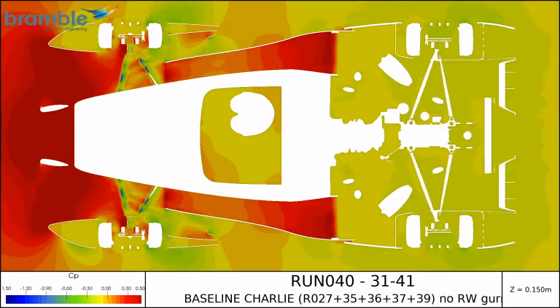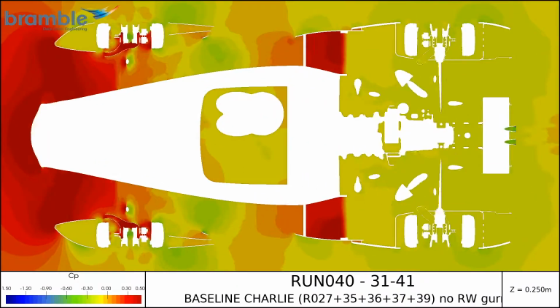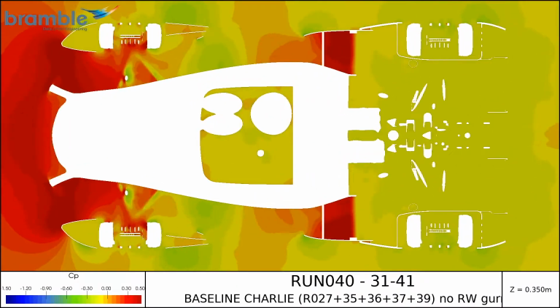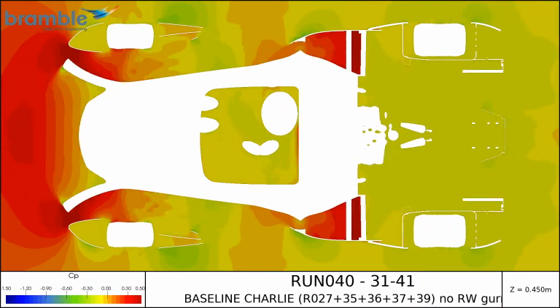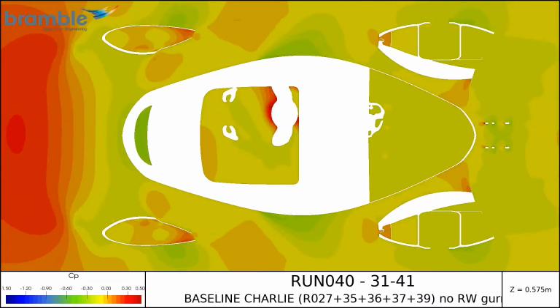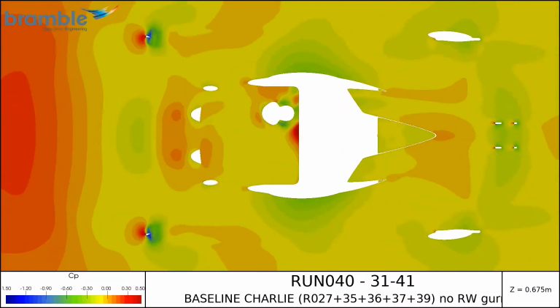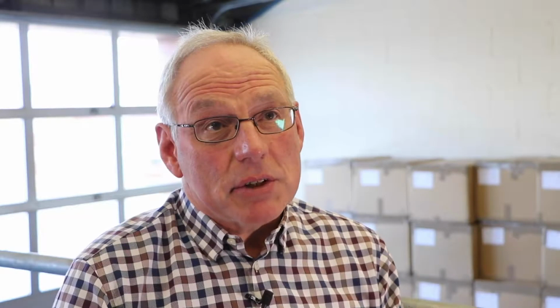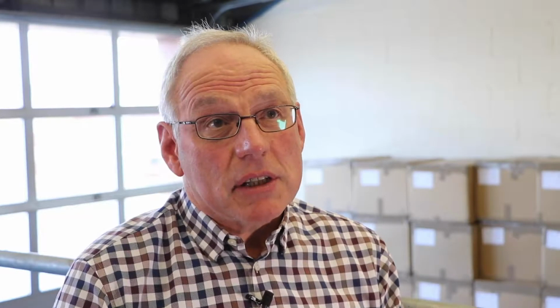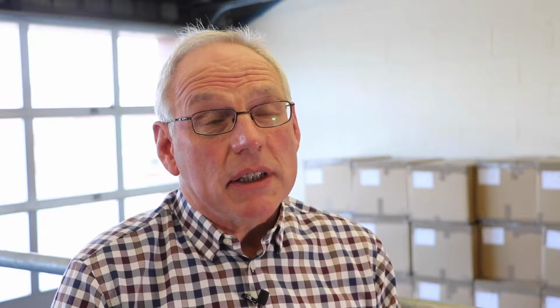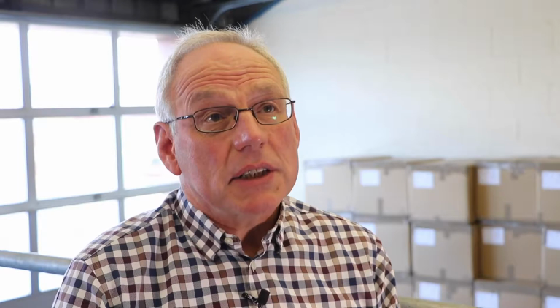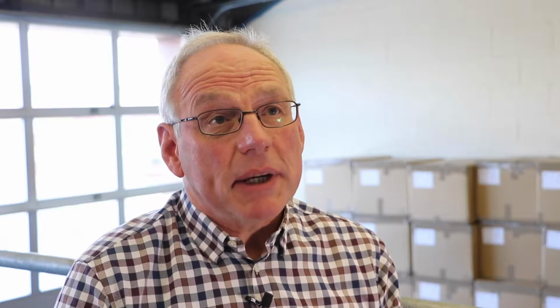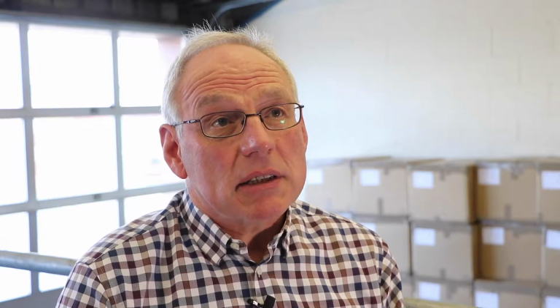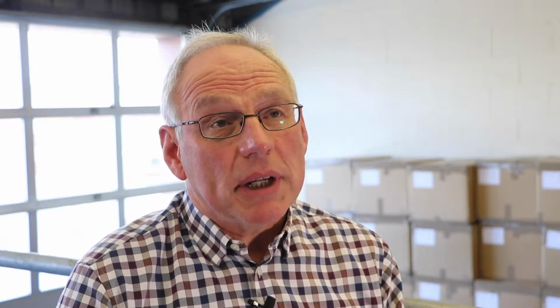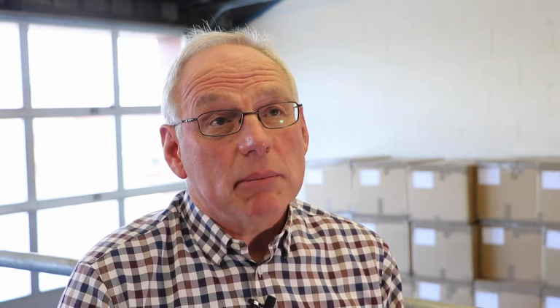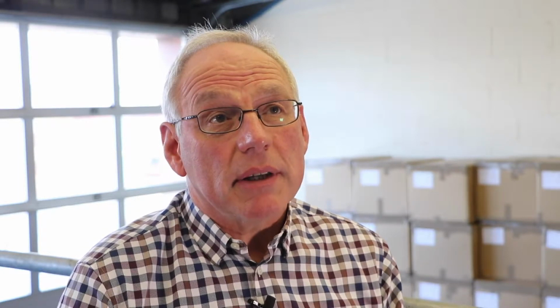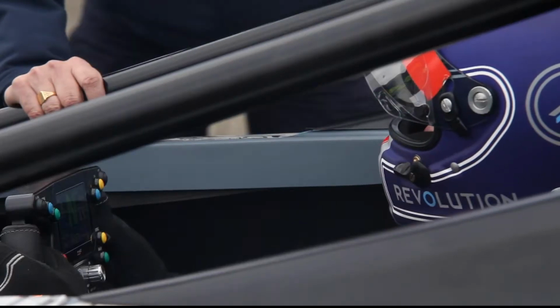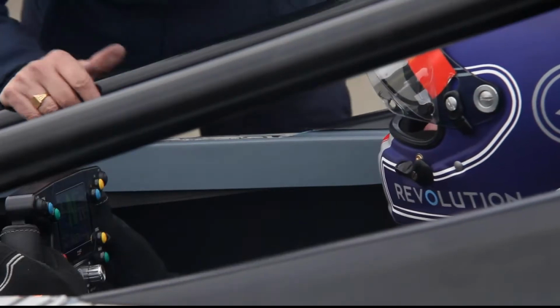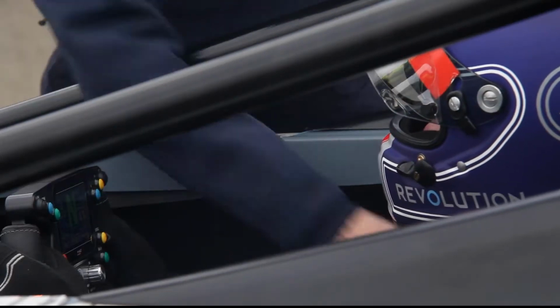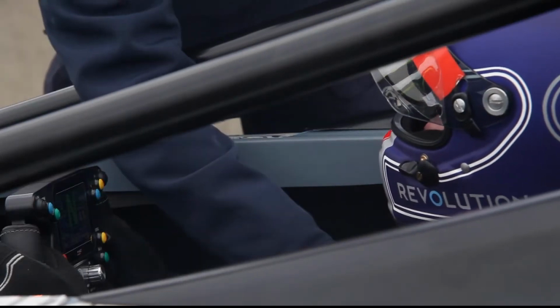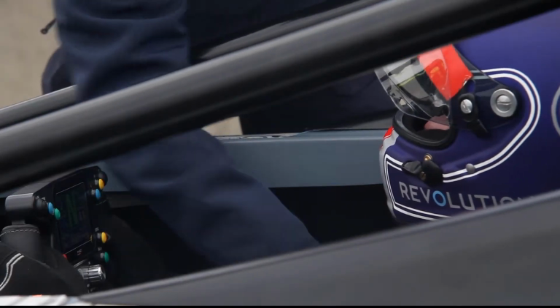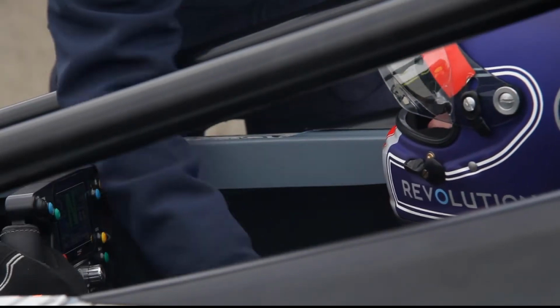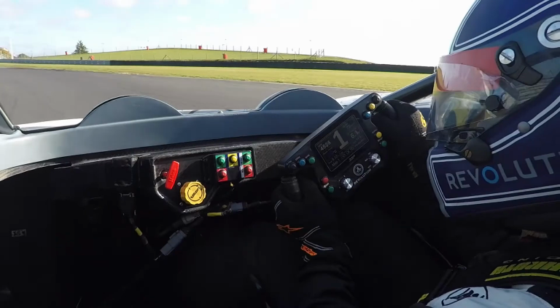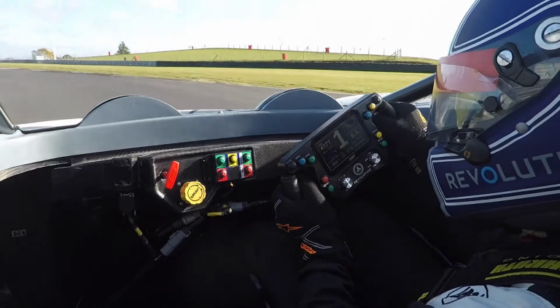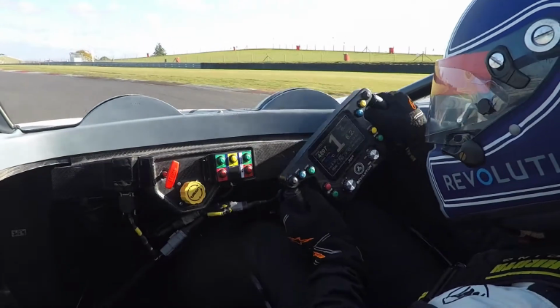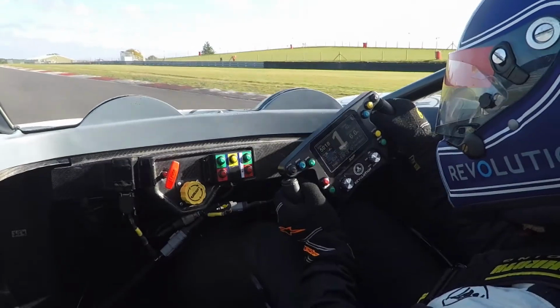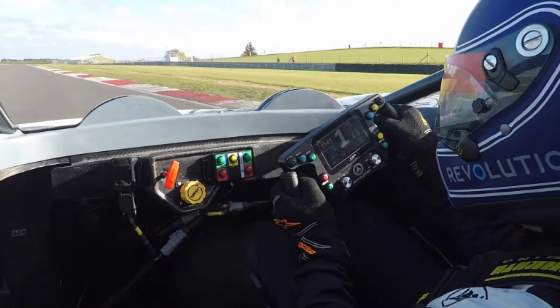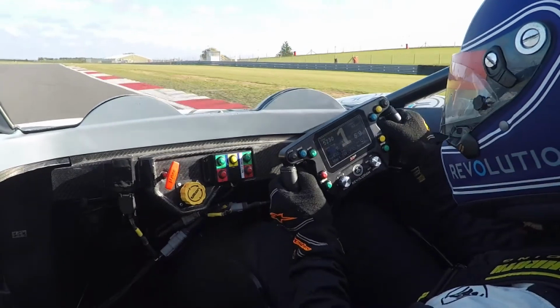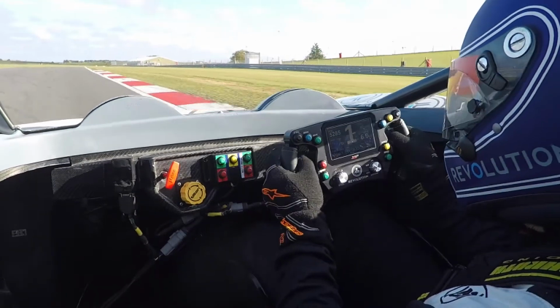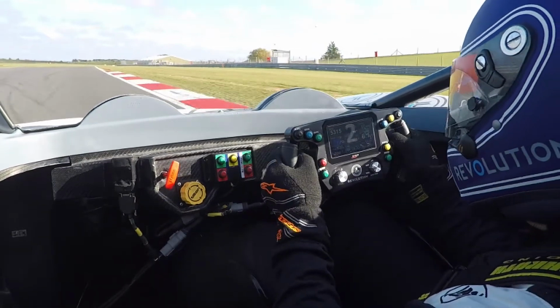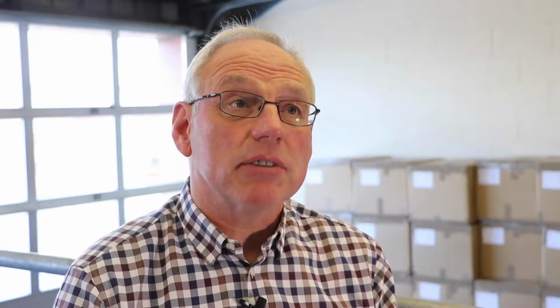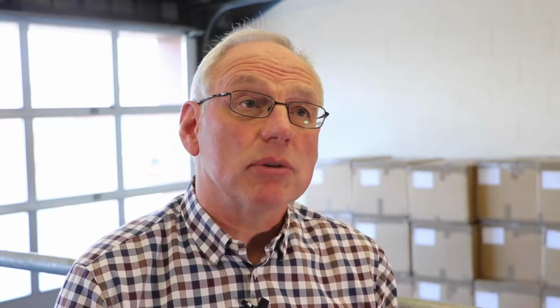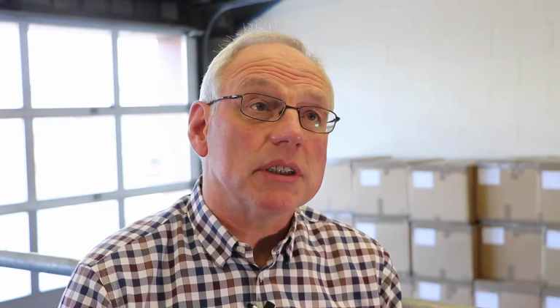Another unique part of the Revolution design is the space accommodated by the monocoque chassis. It's very ergonomically designed for two people with elbow space and leg space for all sizes.